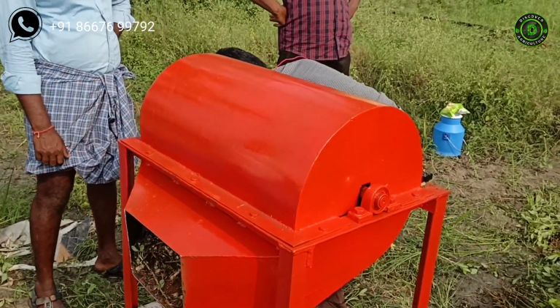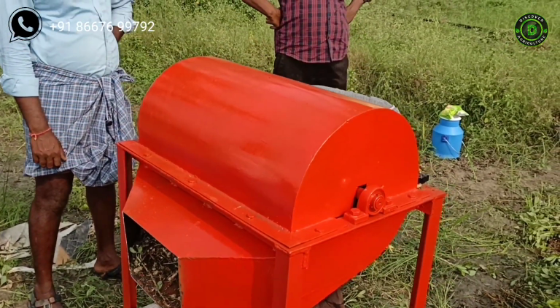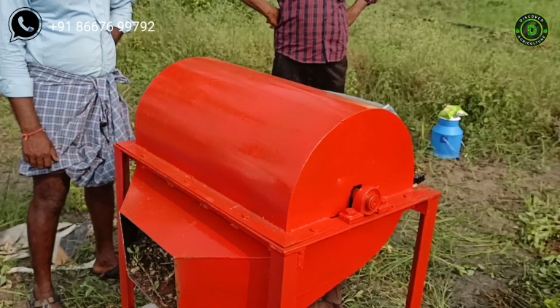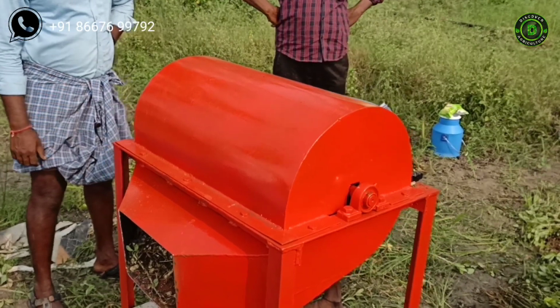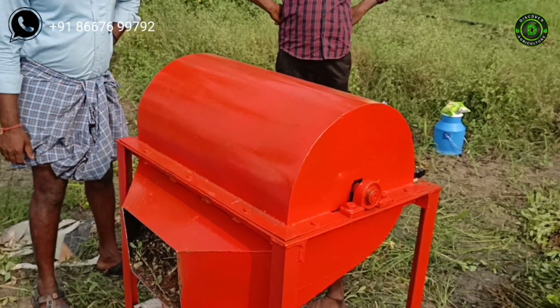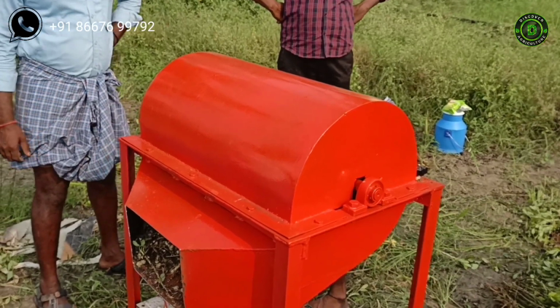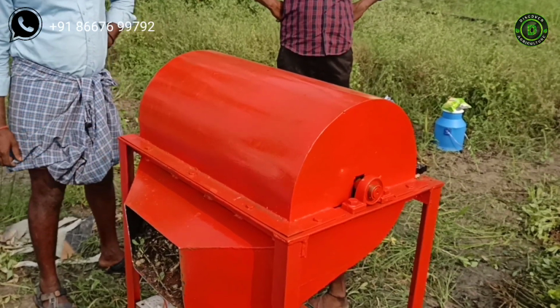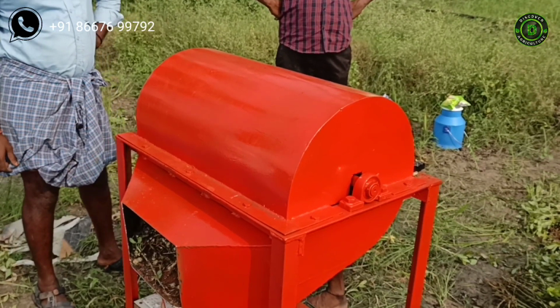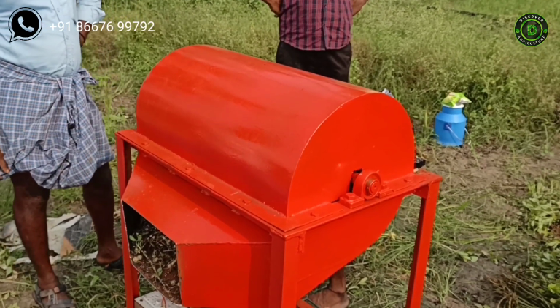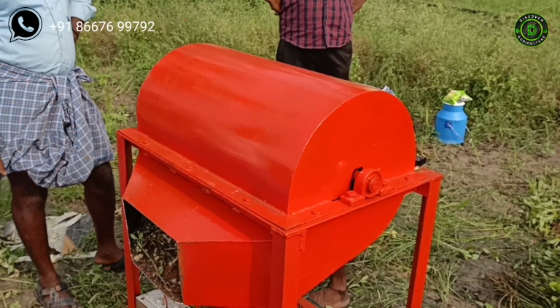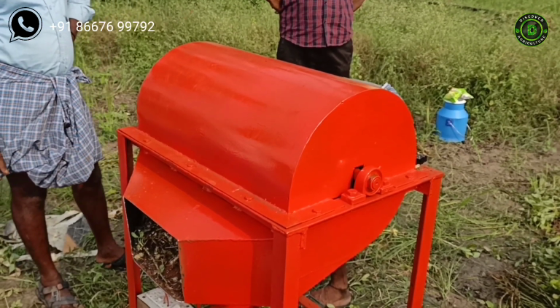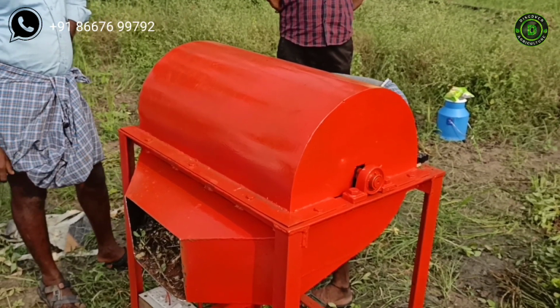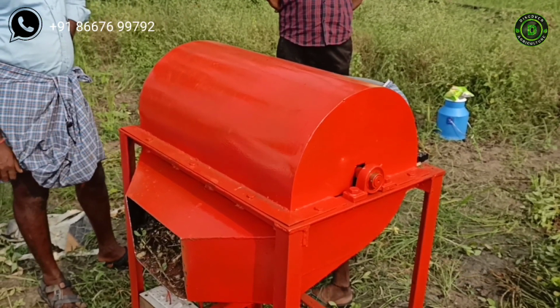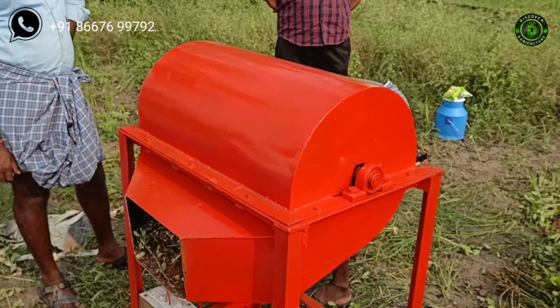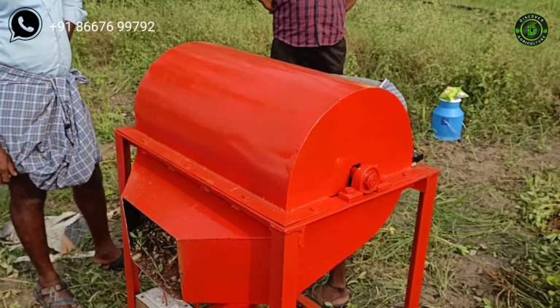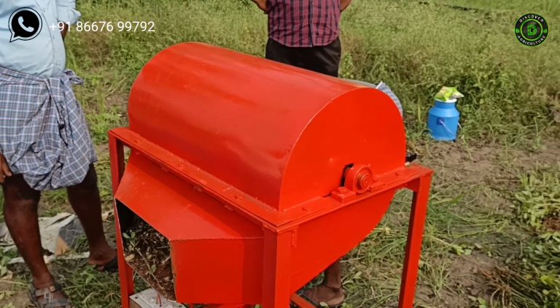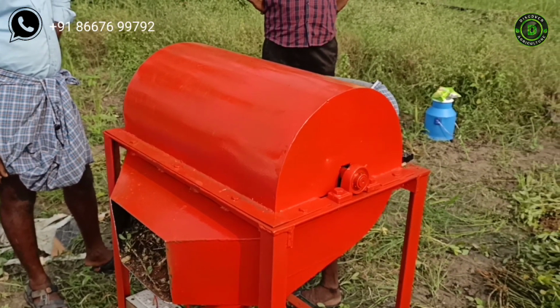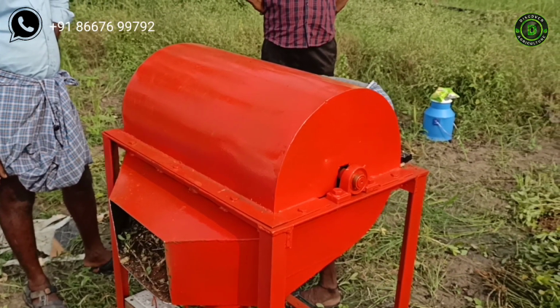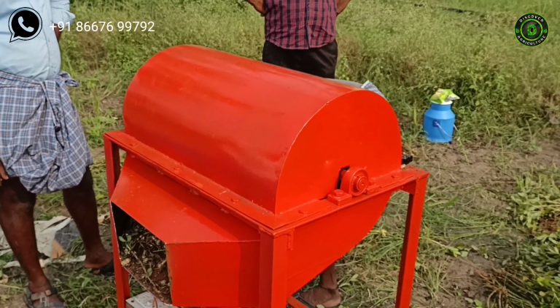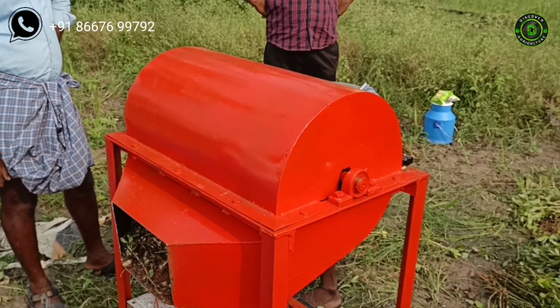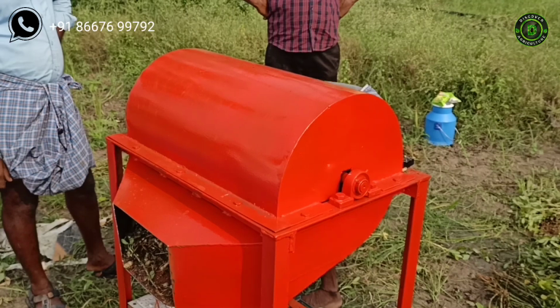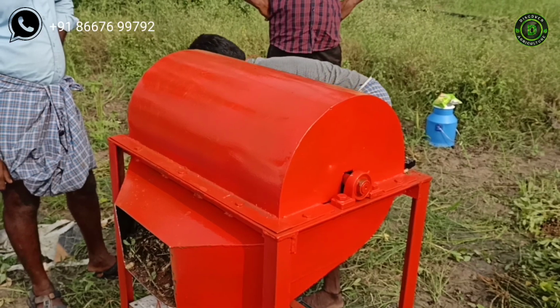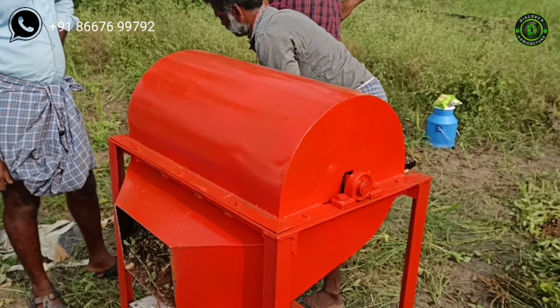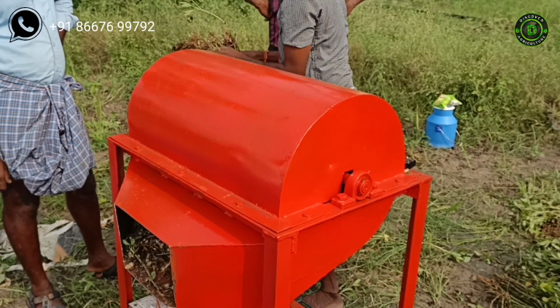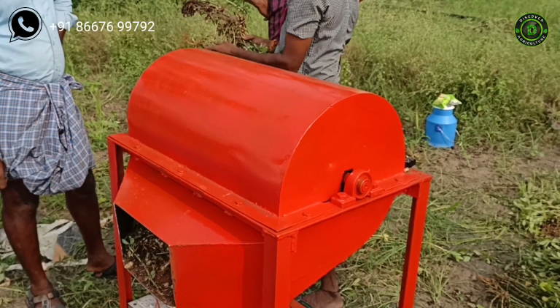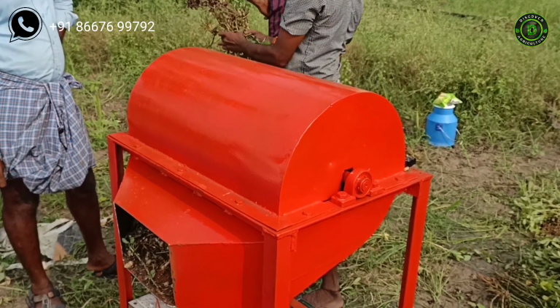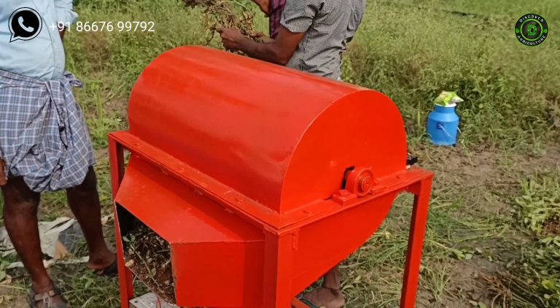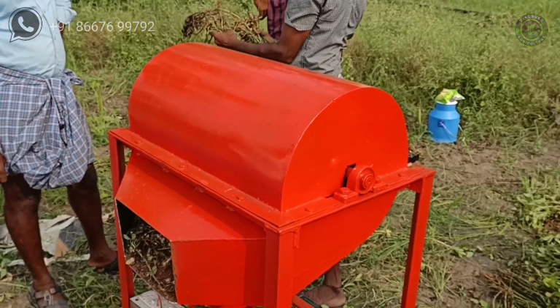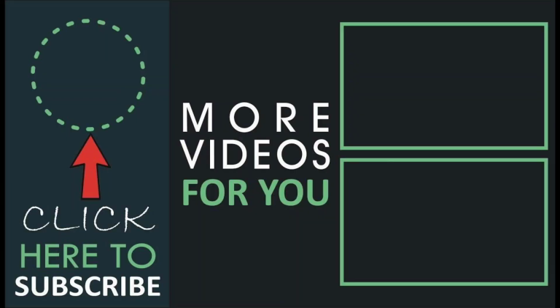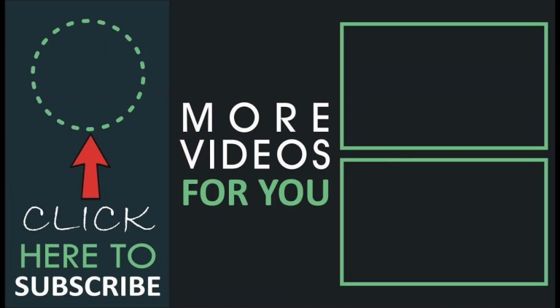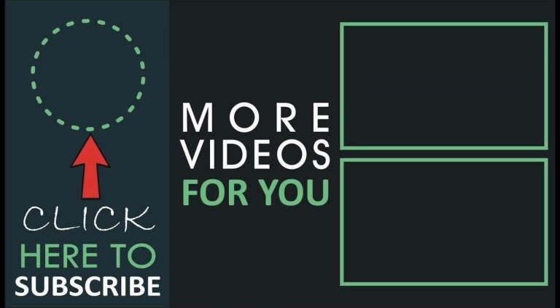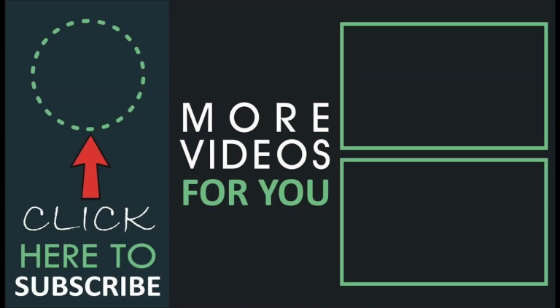Hope you like this video. Share this video with all your friends and don't forget to subscribe to the Discover Agriculture channel. Thank you for watching this video, have a good day.